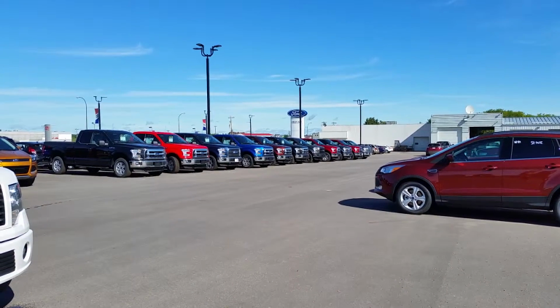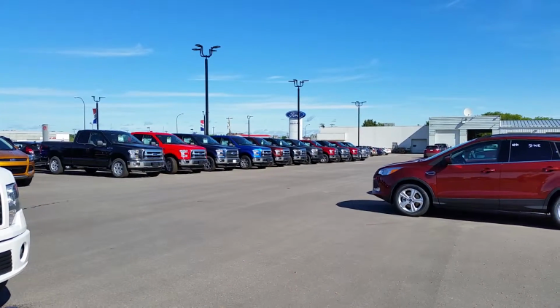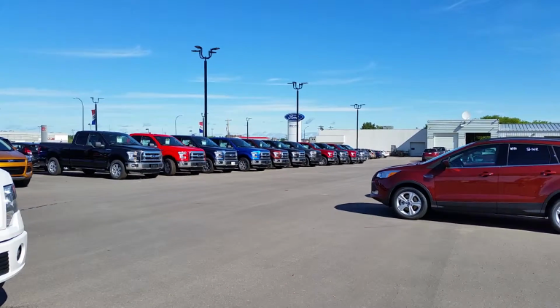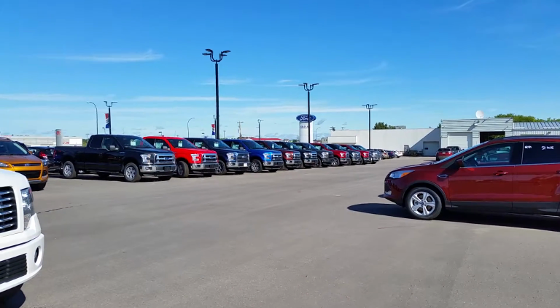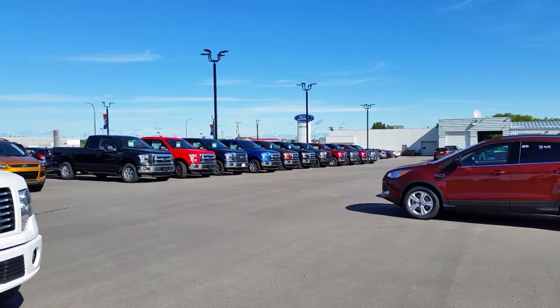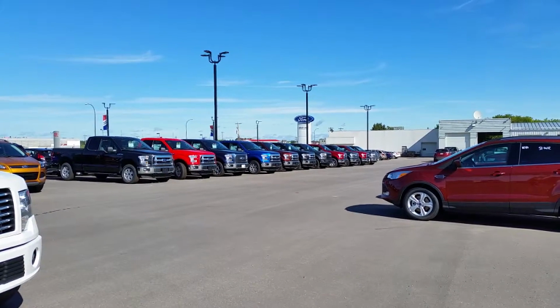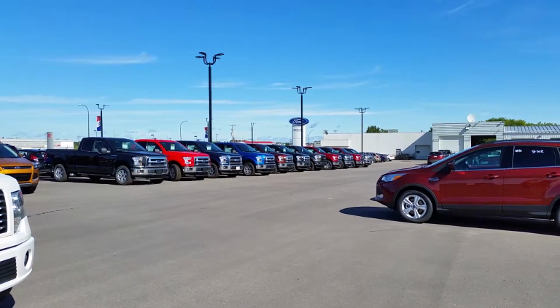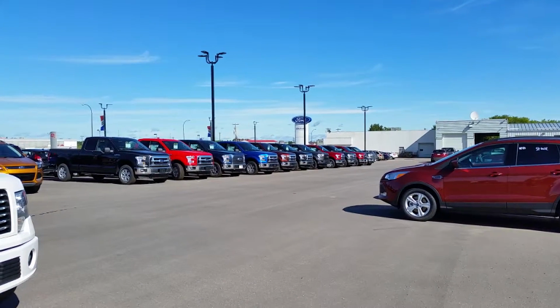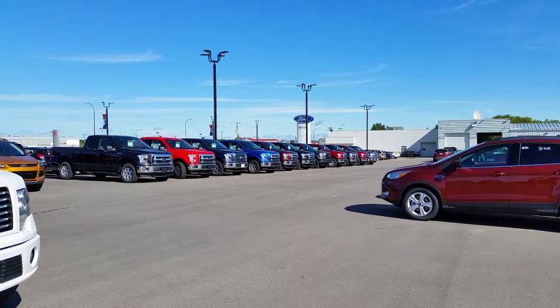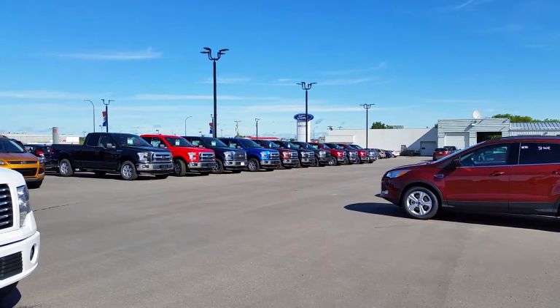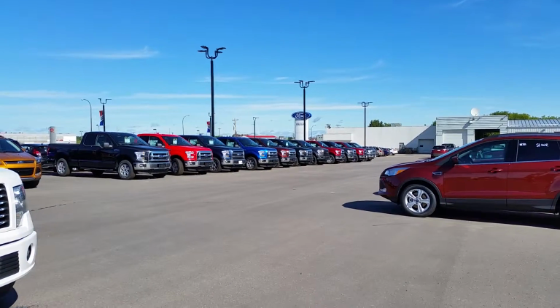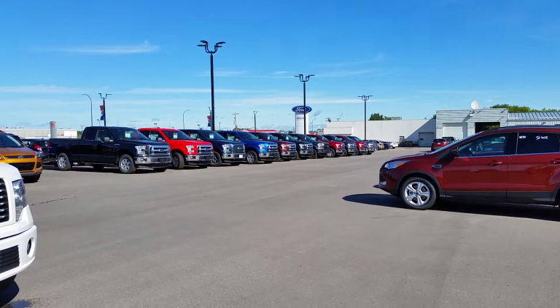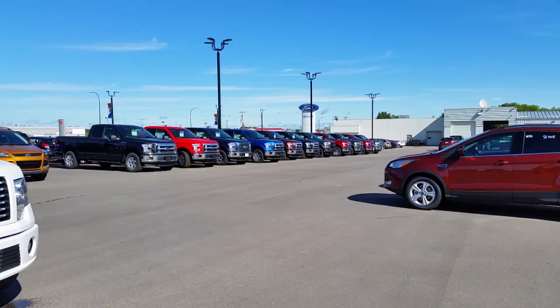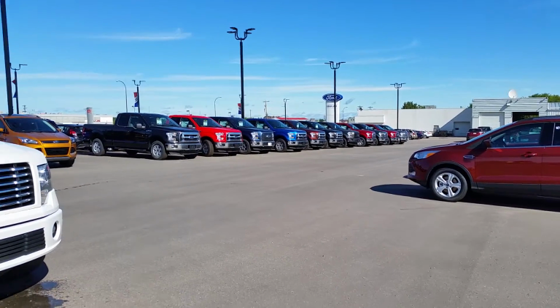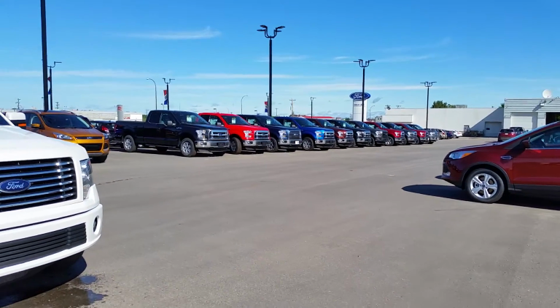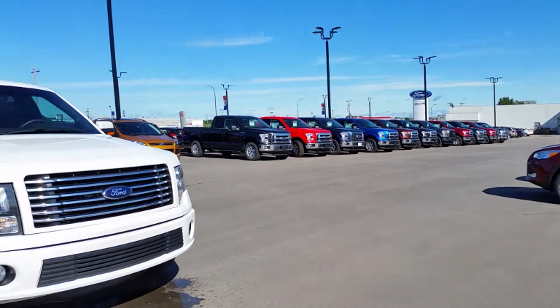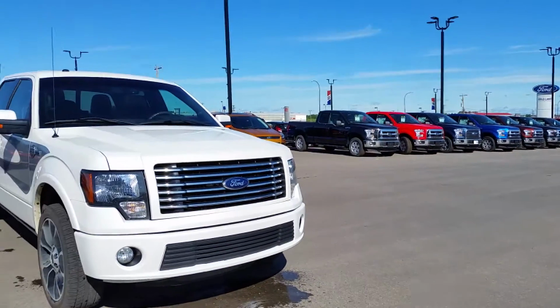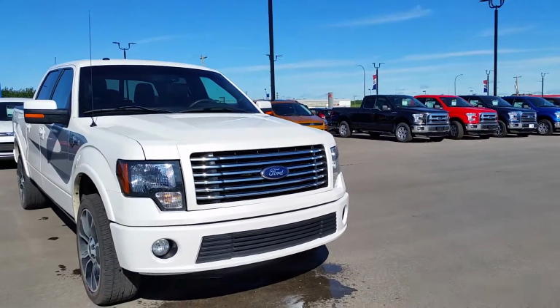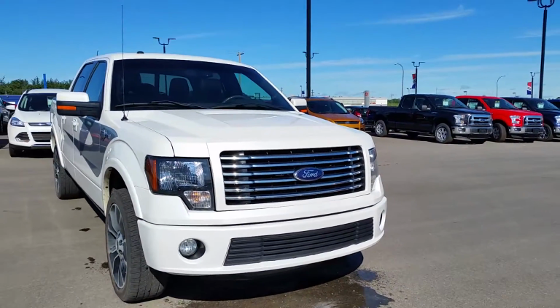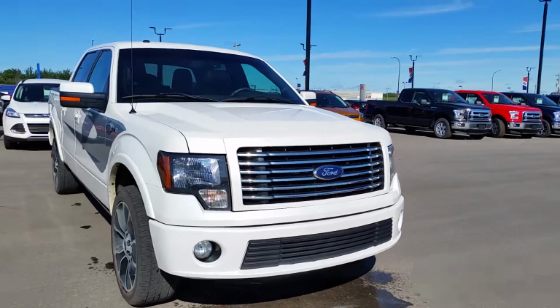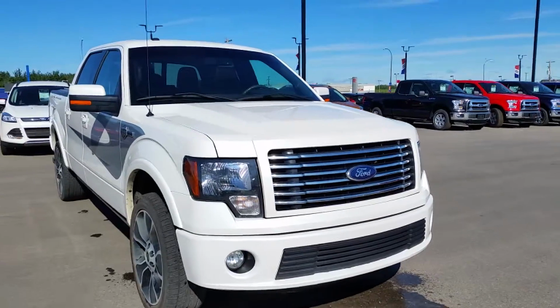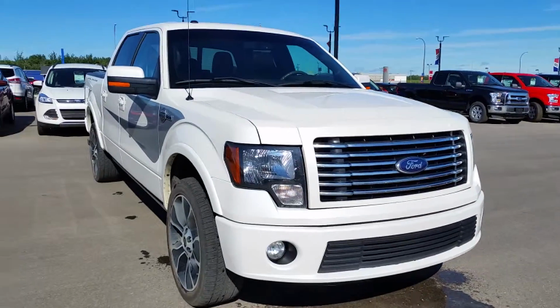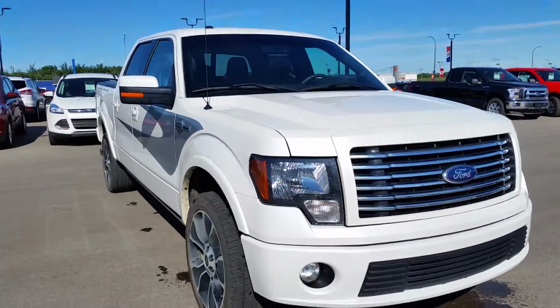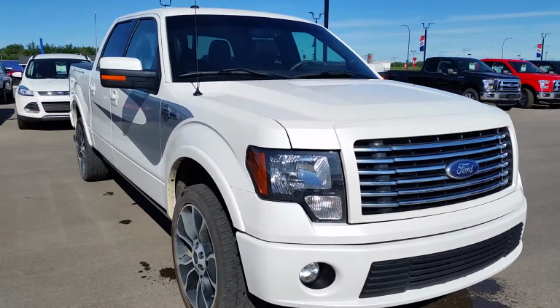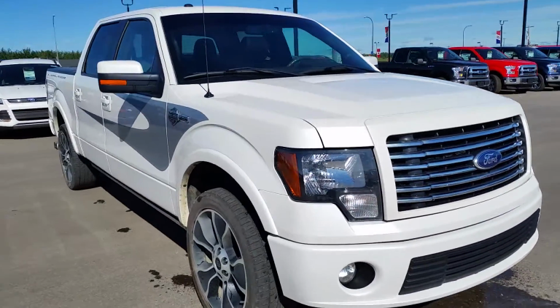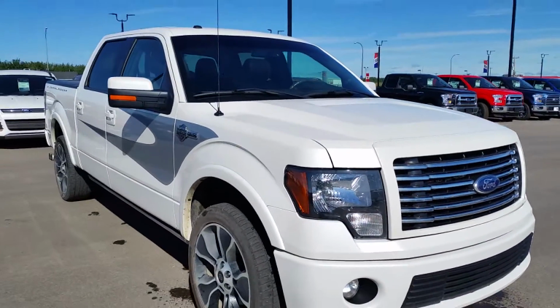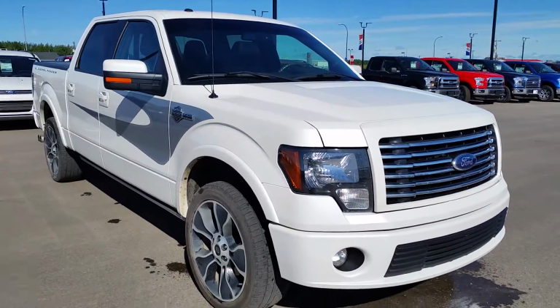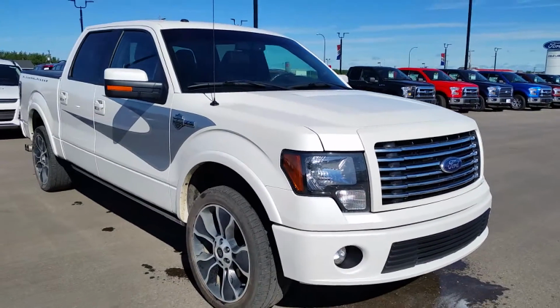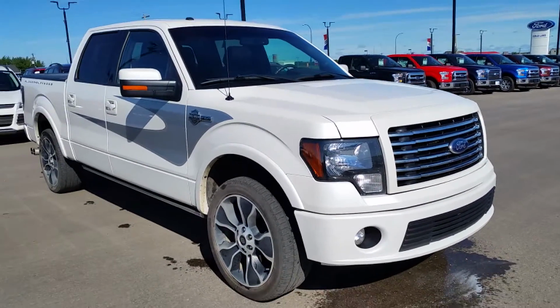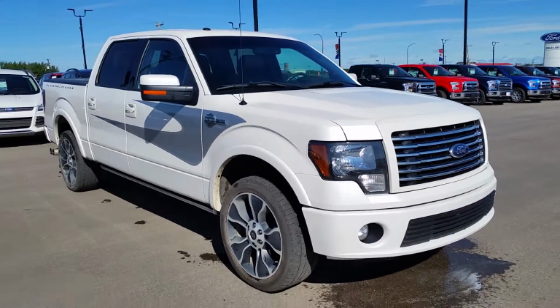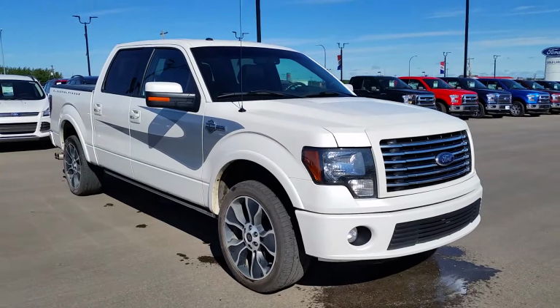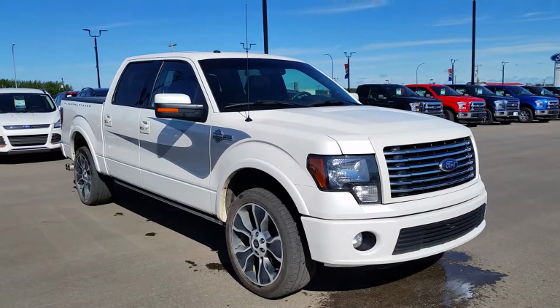Hey everybody, welcome back to Cold Lake Ford. We're located at 3817 50 Street in beautiful Cold Lake, Alberta. My name is Nick. I'm here to show you one of our pre-owned trucks — it just came in on trade. This is a 2012 Ford F-150 Harley-Davidson edition in white.